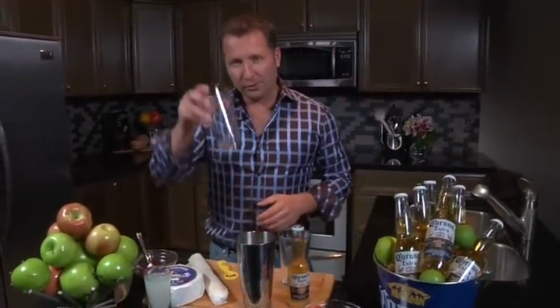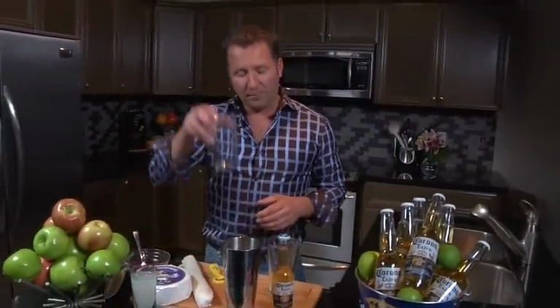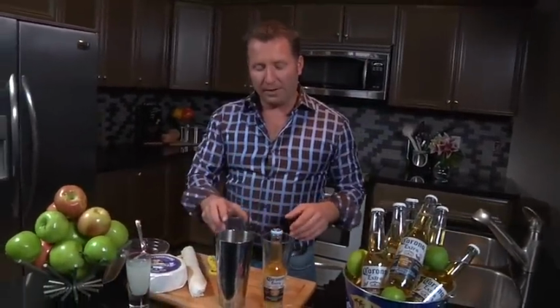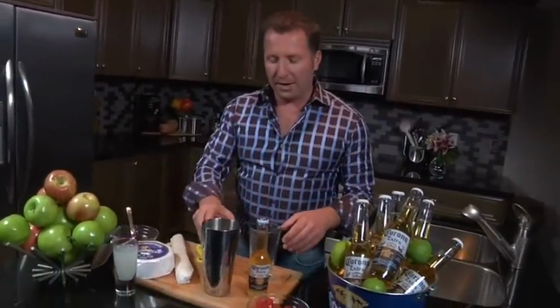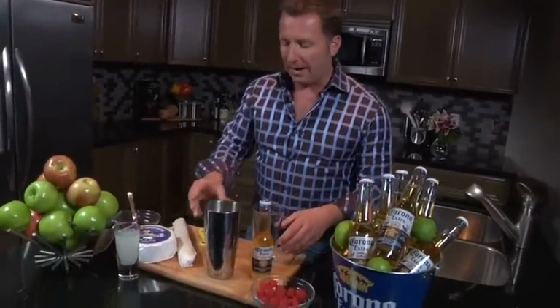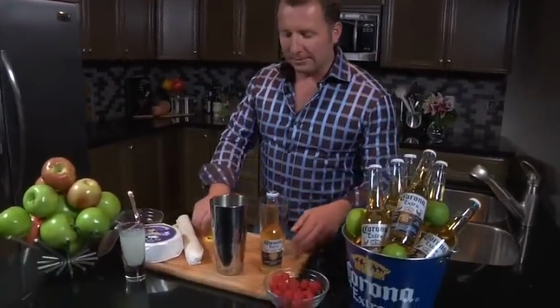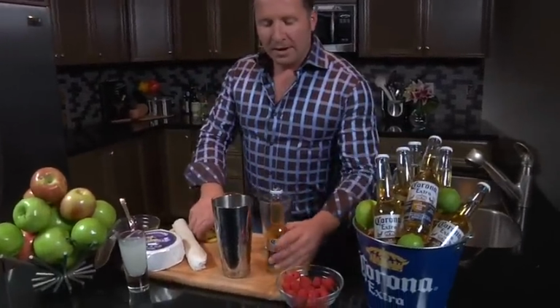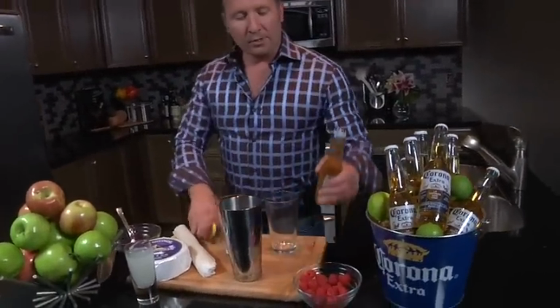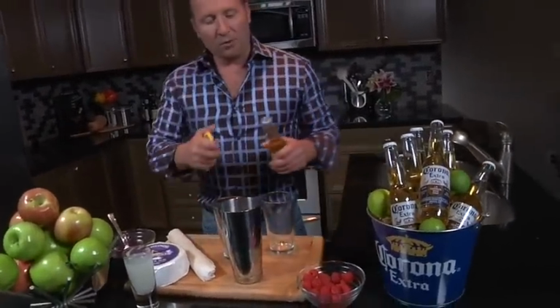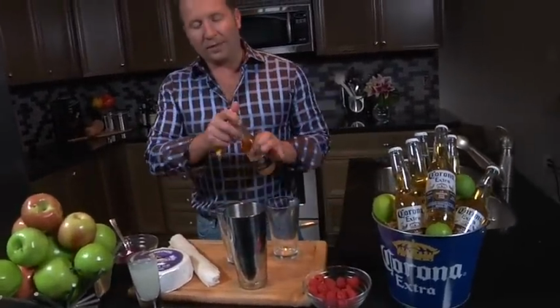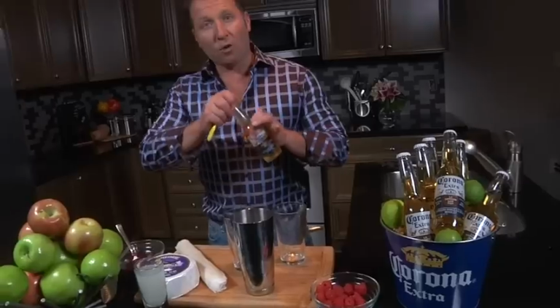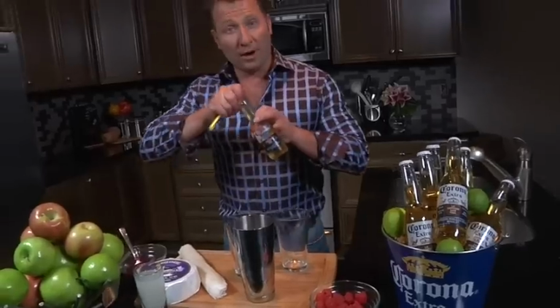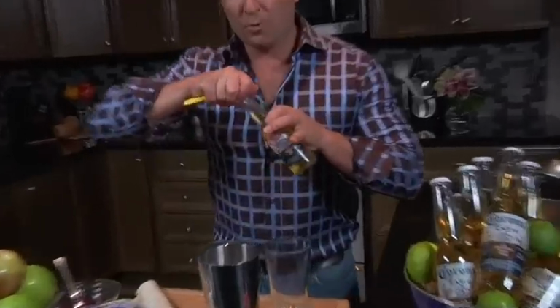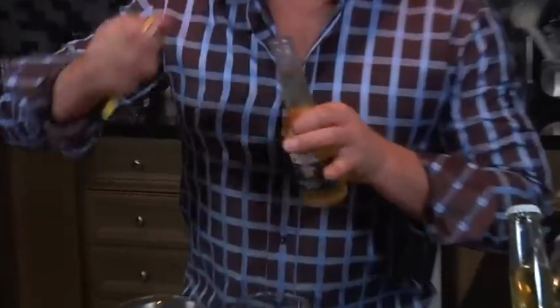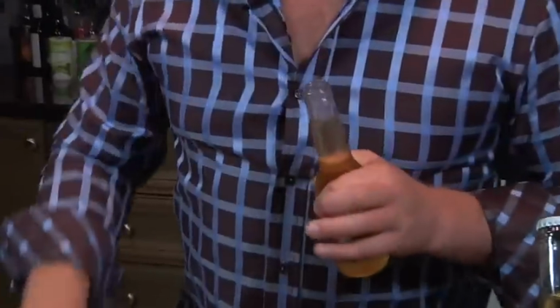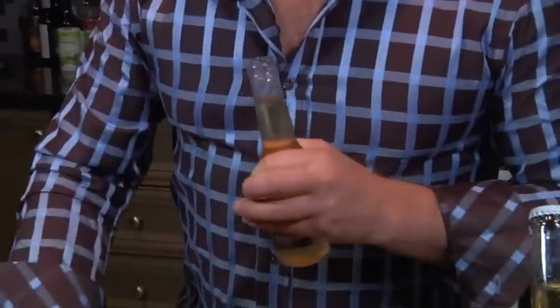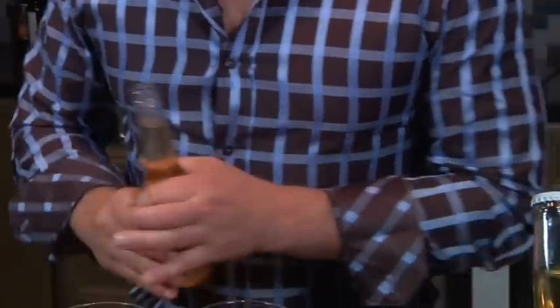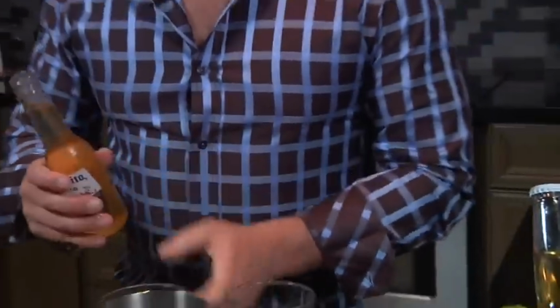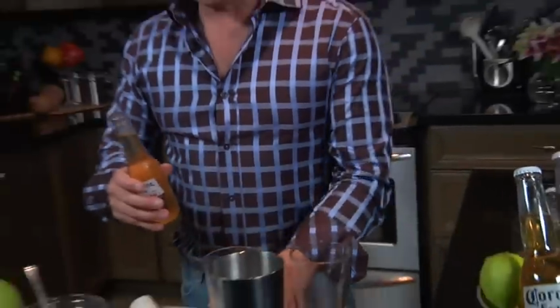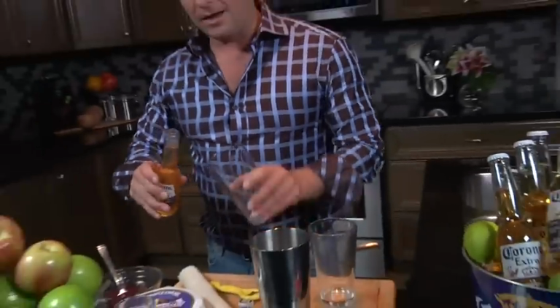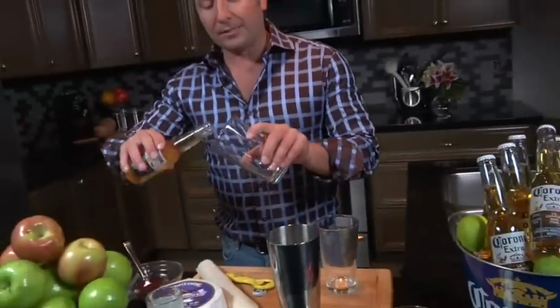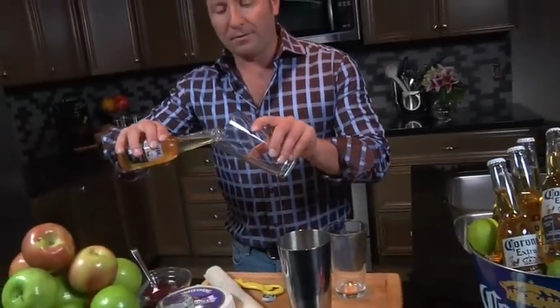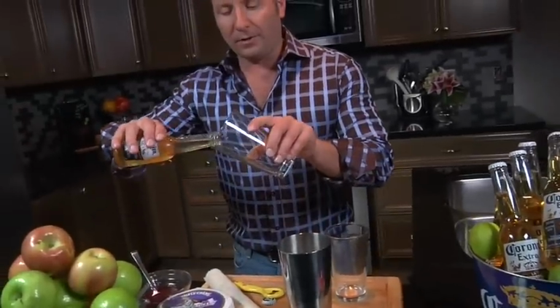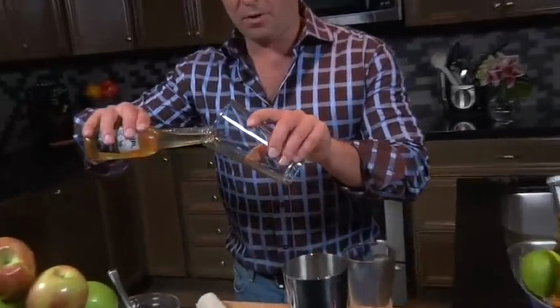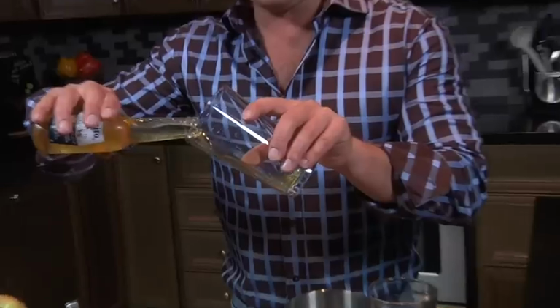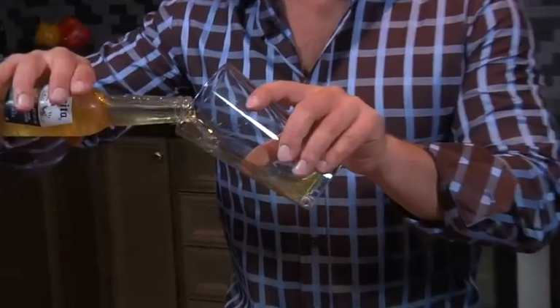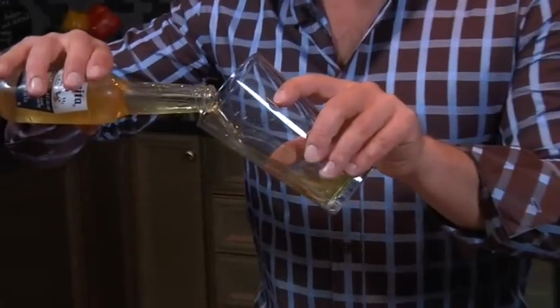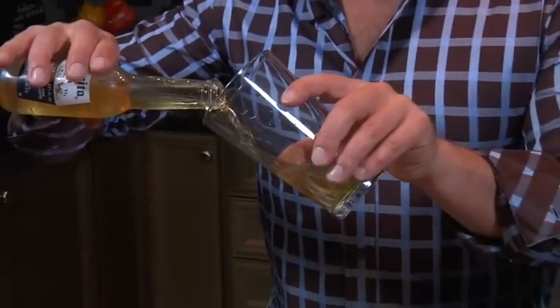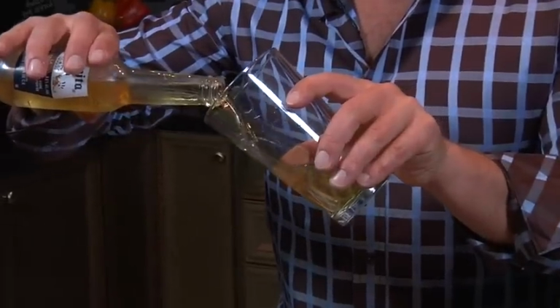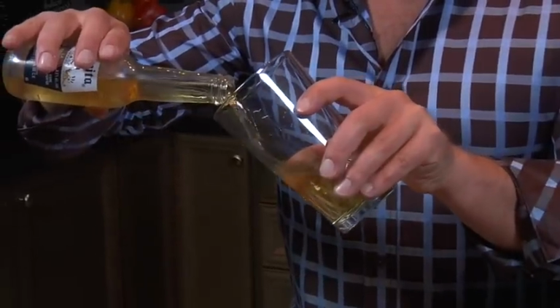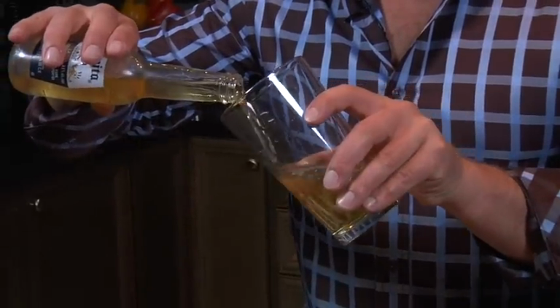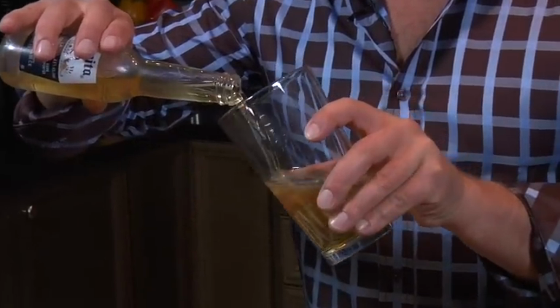So first, start off with a pint glass and we'll start with a Coronita, which is the perfect size for the perfect amount of Corona Extra for your cocktails.